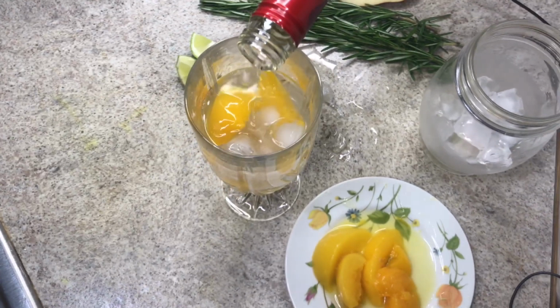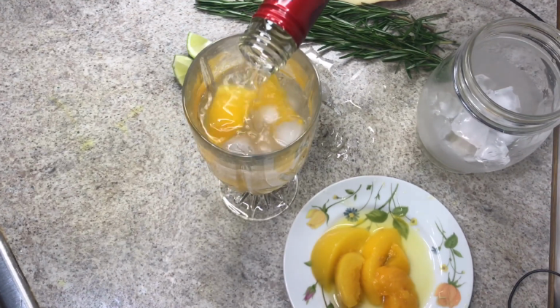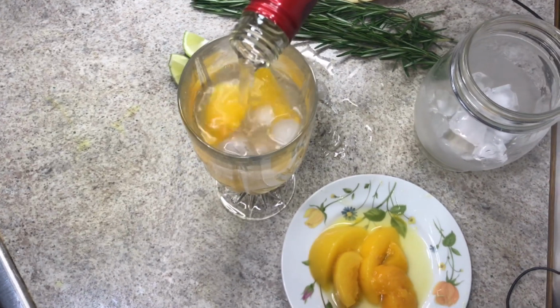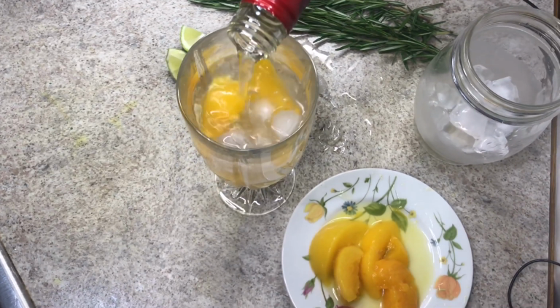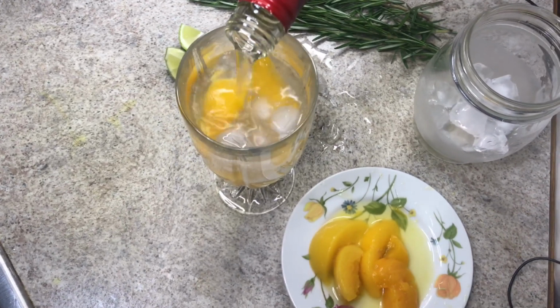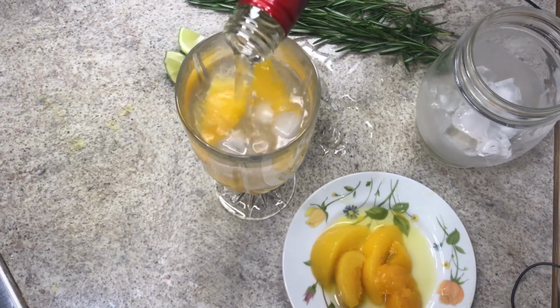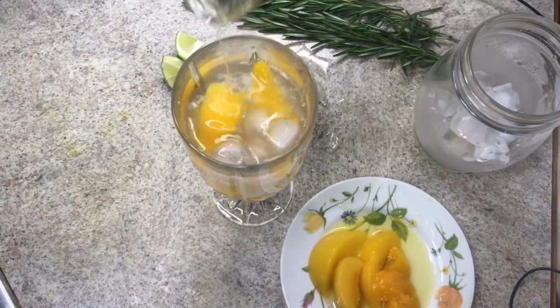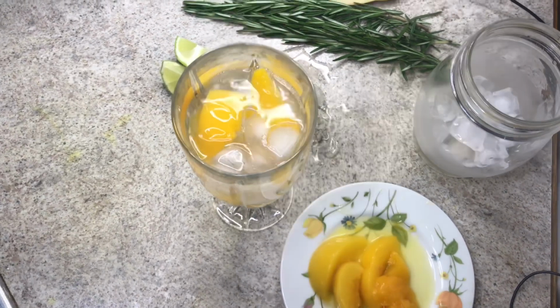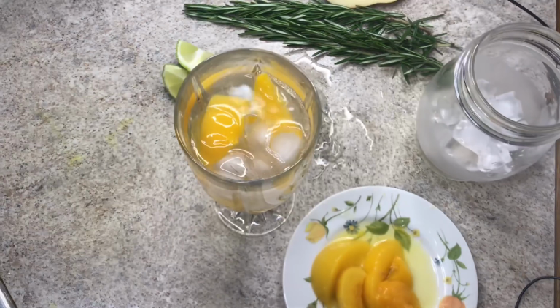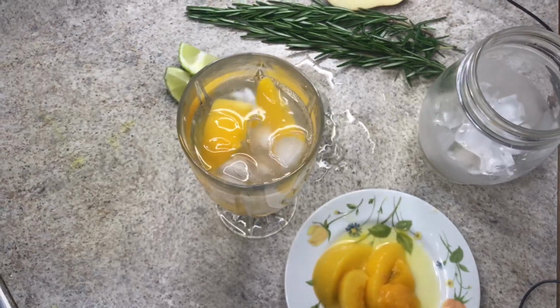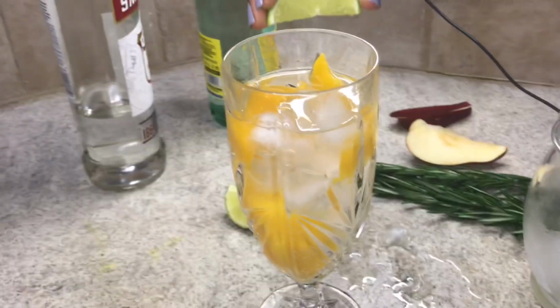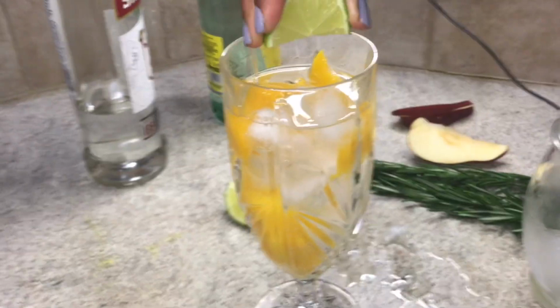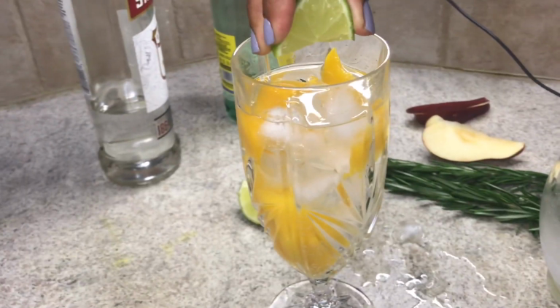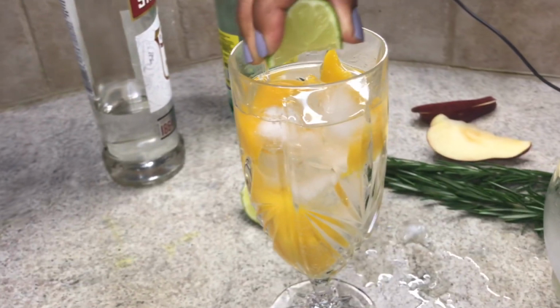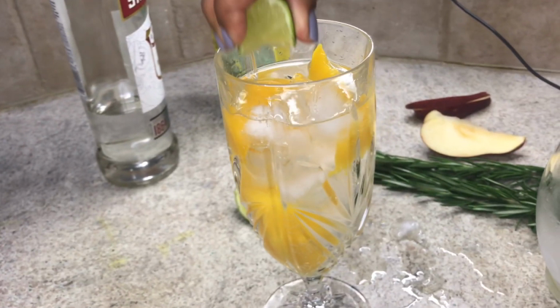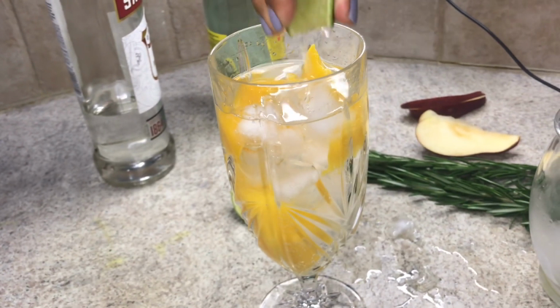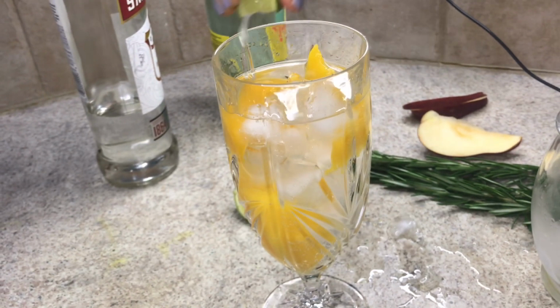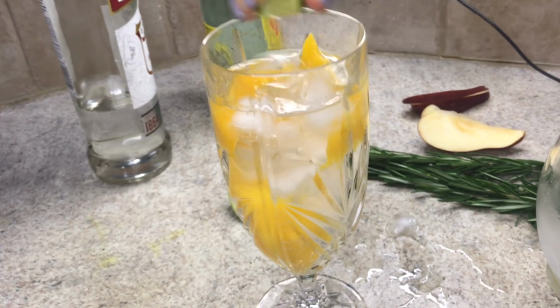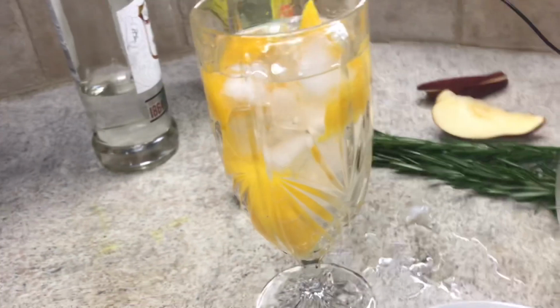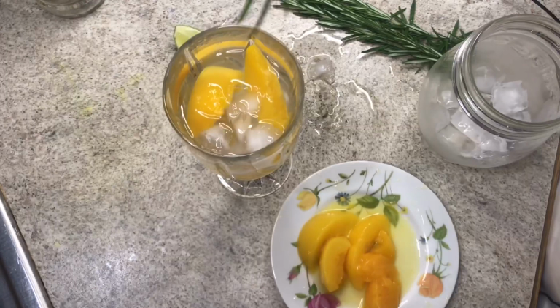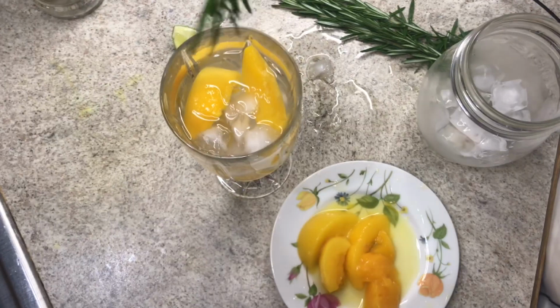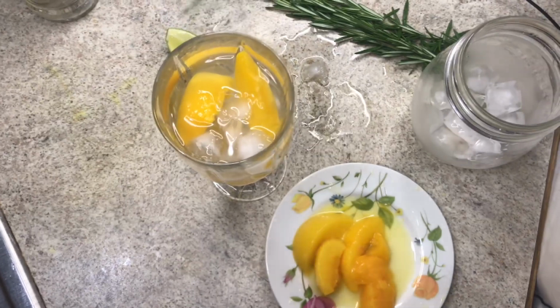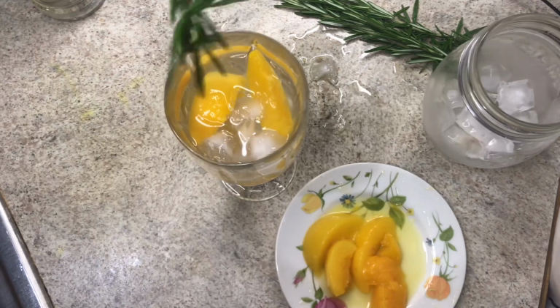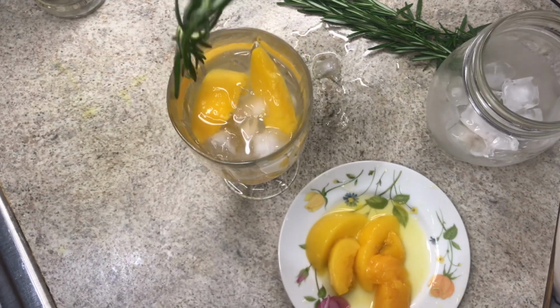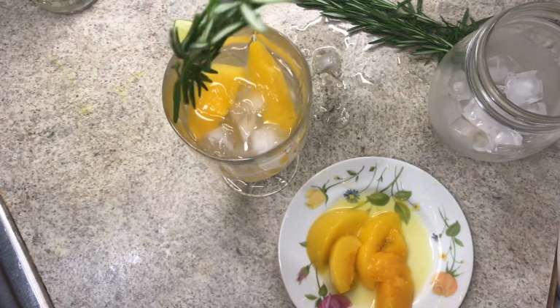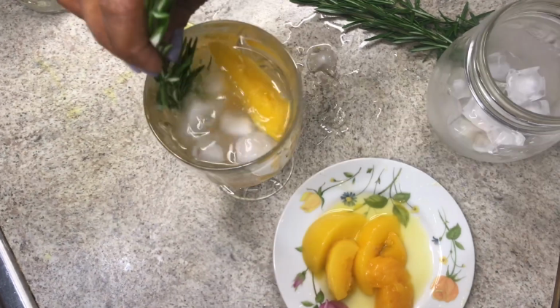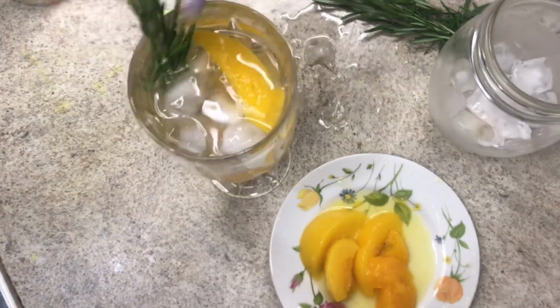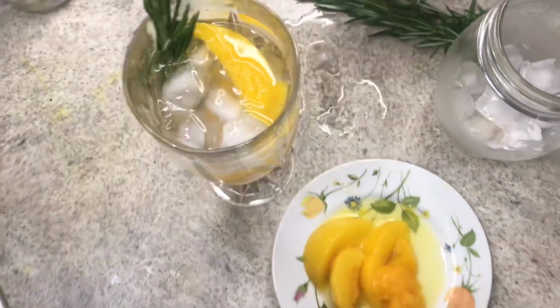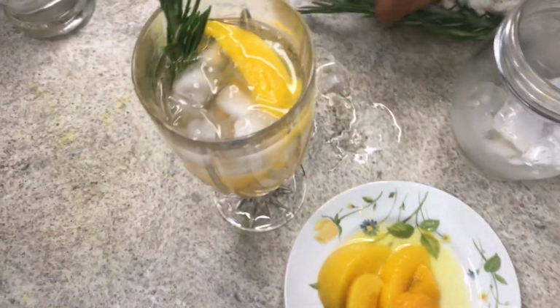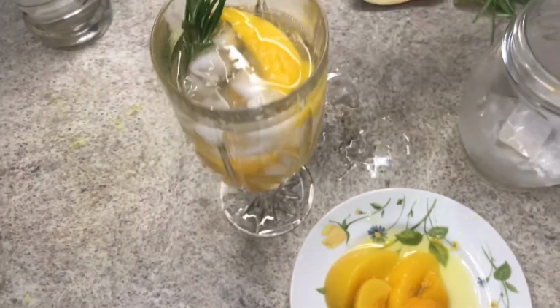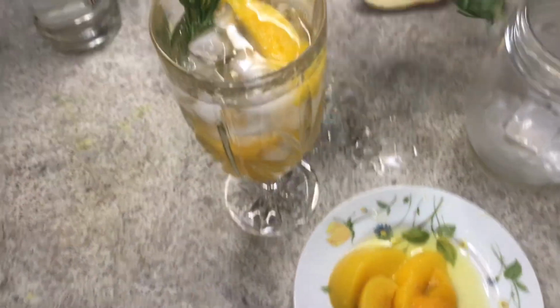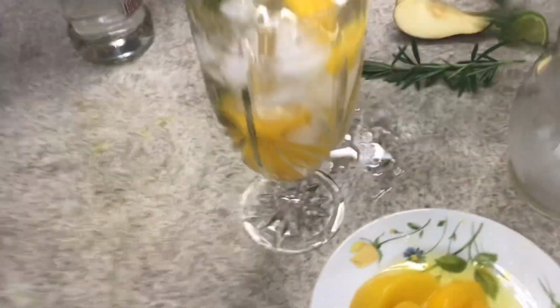You can put less vodka if you want, but I'm going to go with this. I'm going to squeeze a little bit of lime juice, and then add the rosemary as a garnish so it can look pretty.